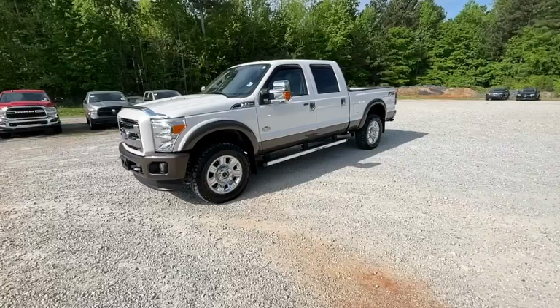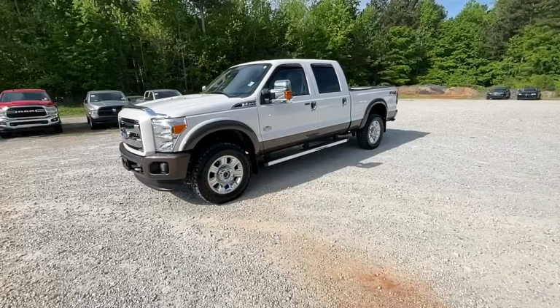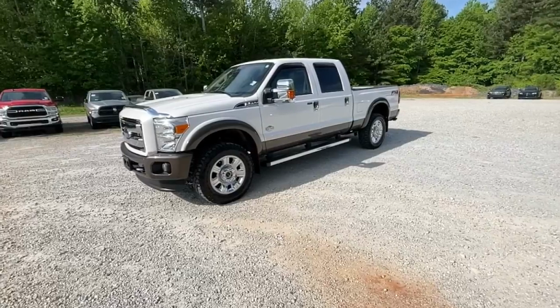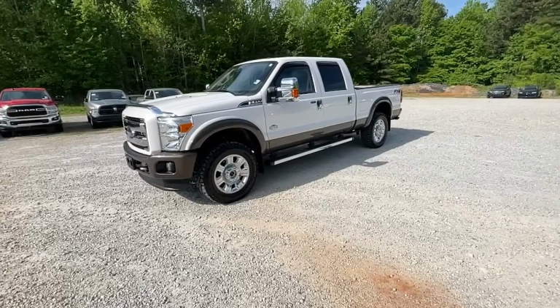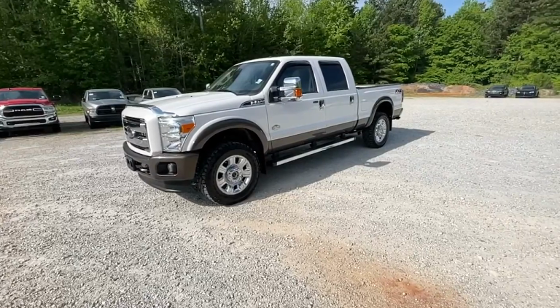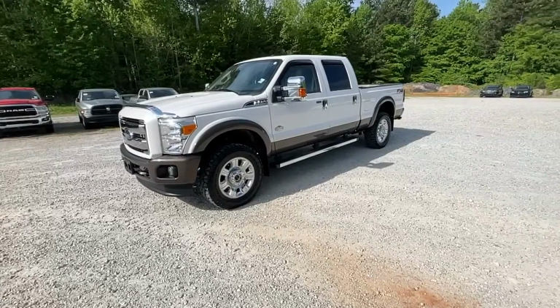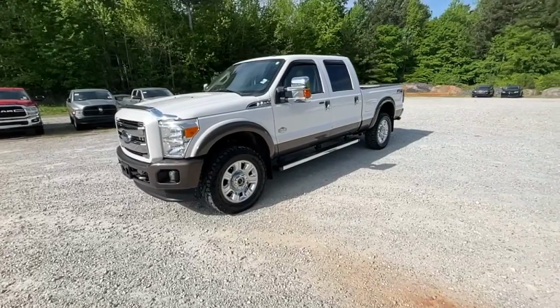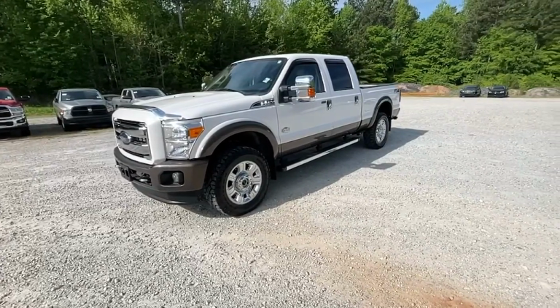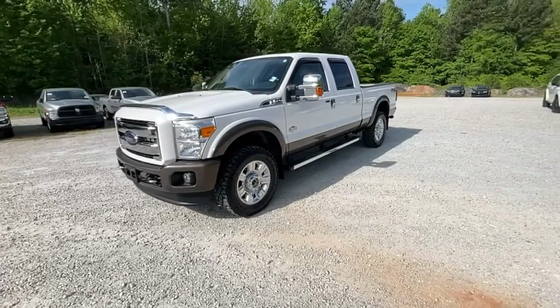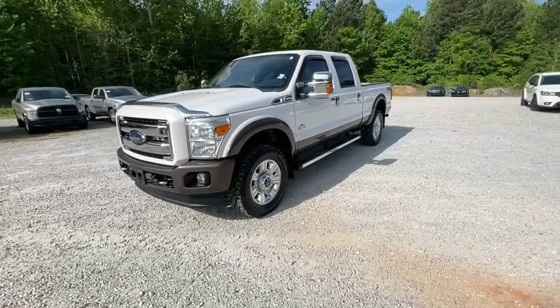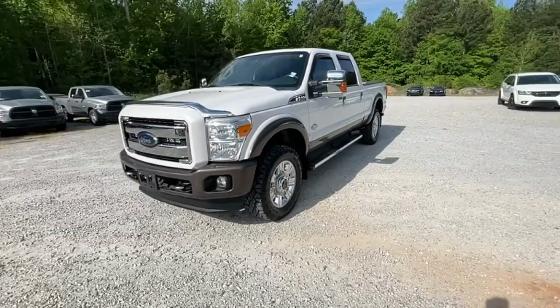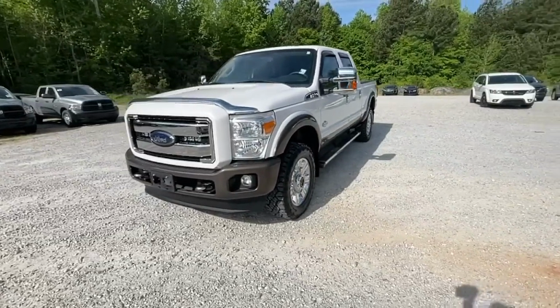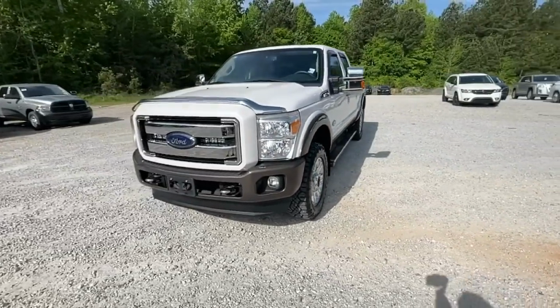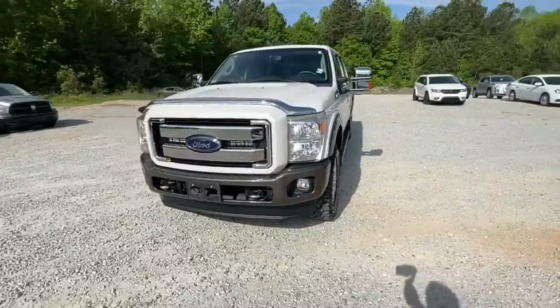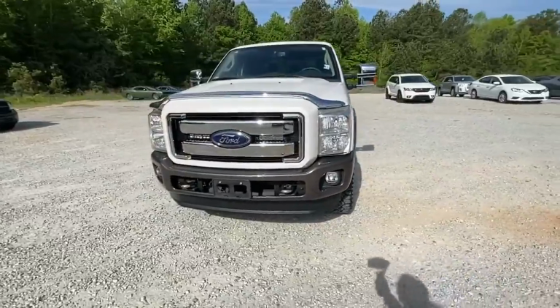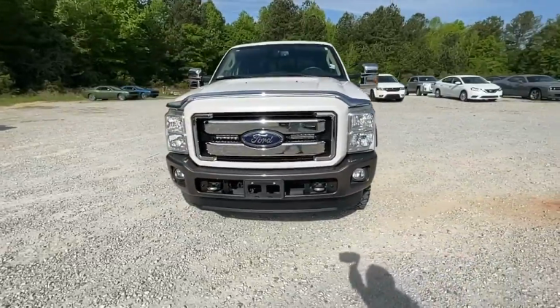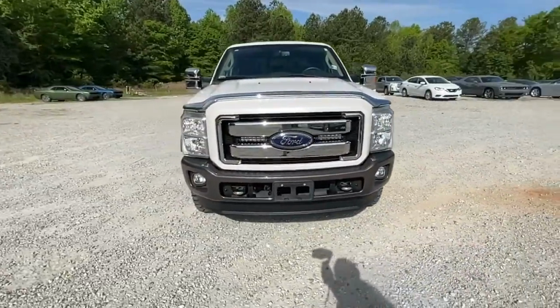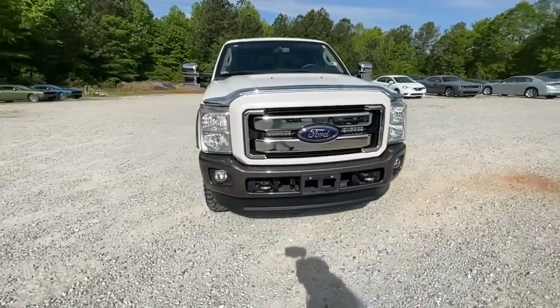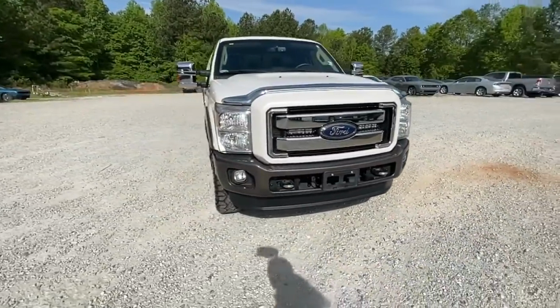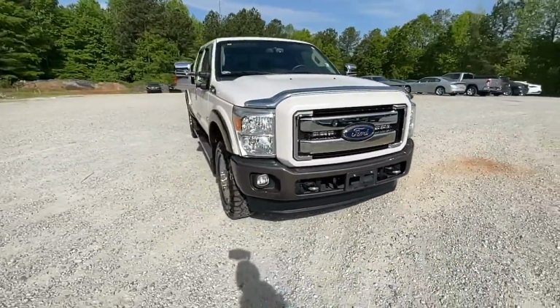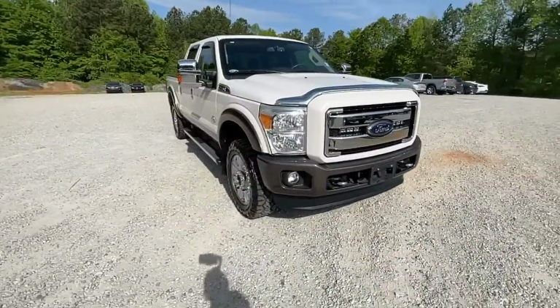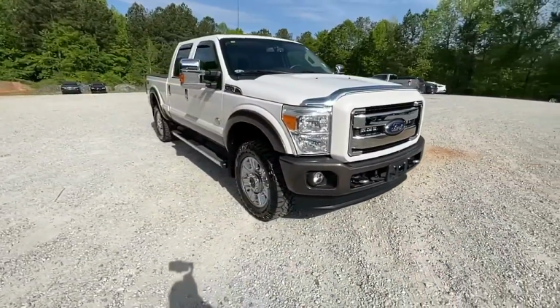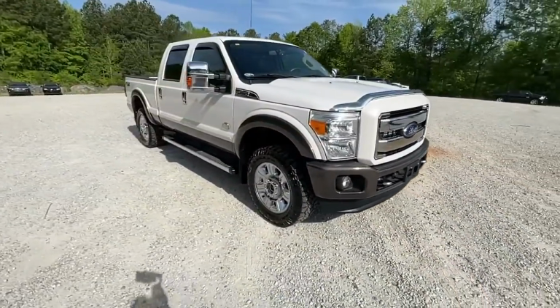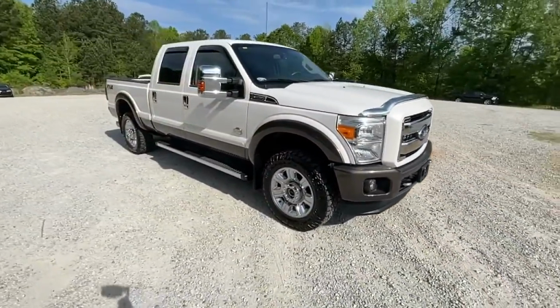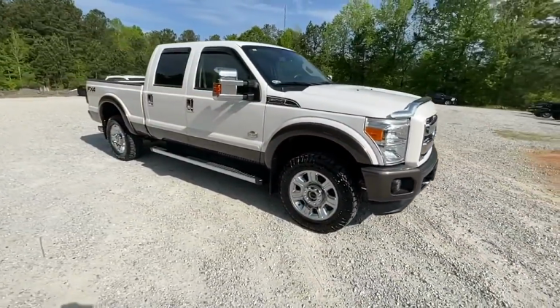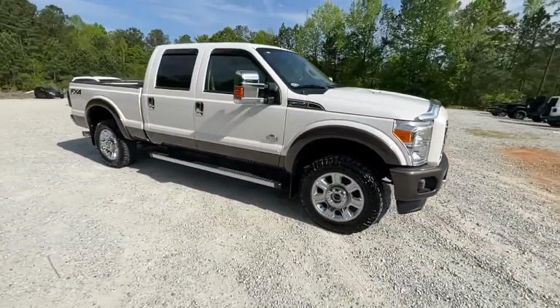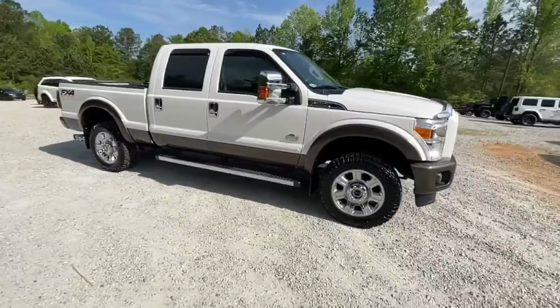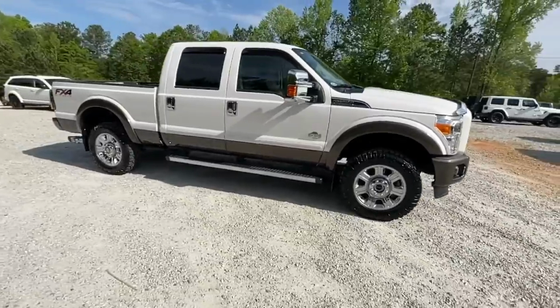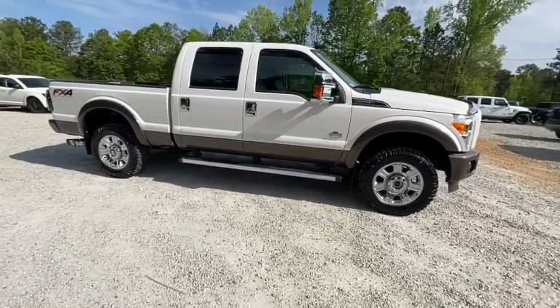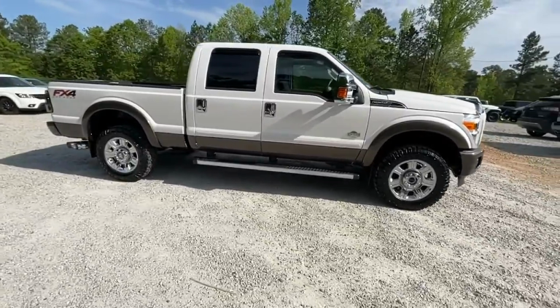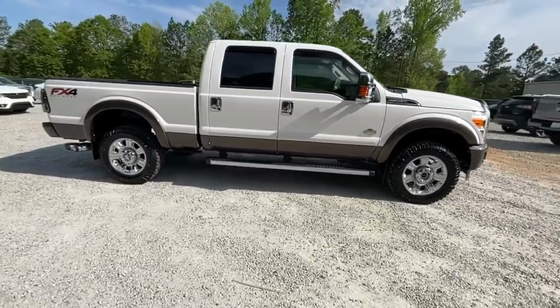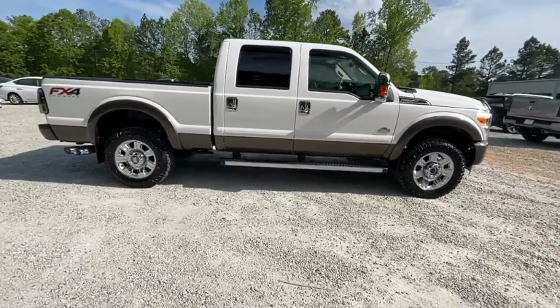Can you see yourself in the 2016 Ford F-250? With less than 50,000 miles on the odometer, this vehicle provides excellent value. If you're going to do it, do it right.